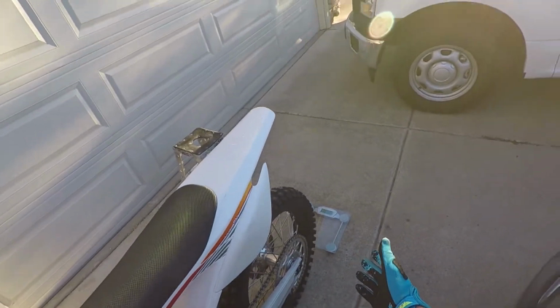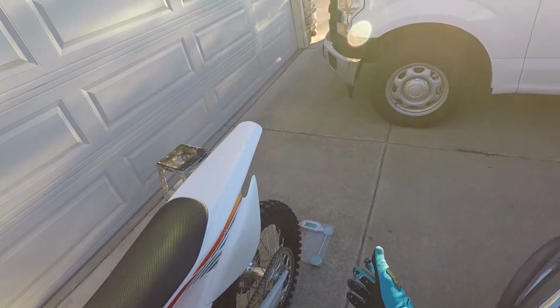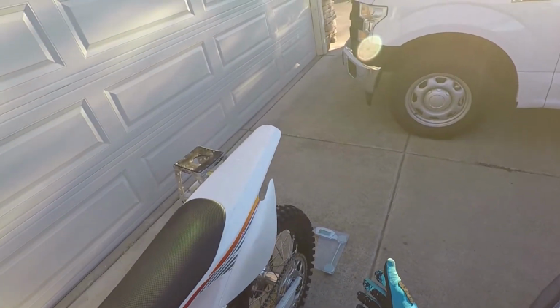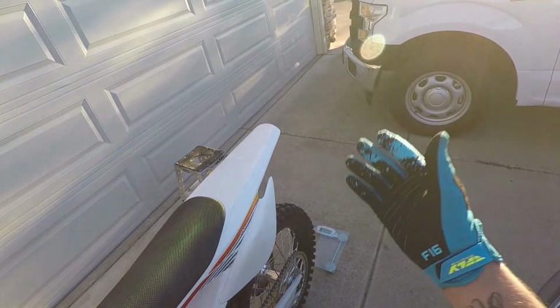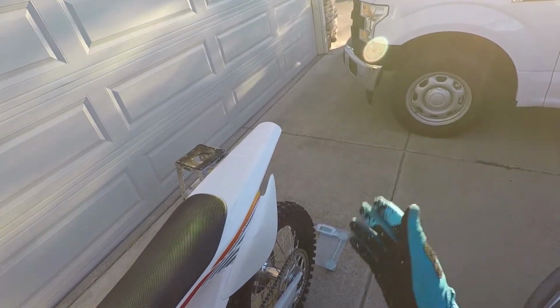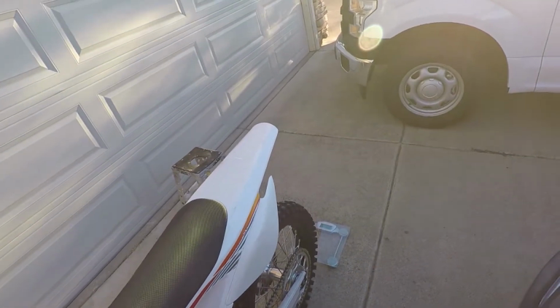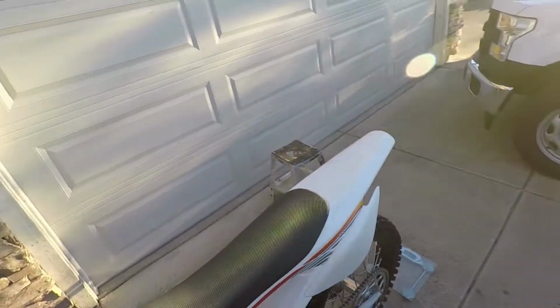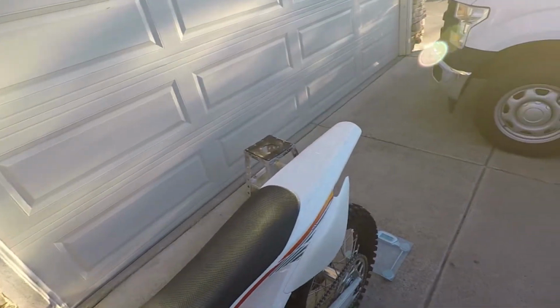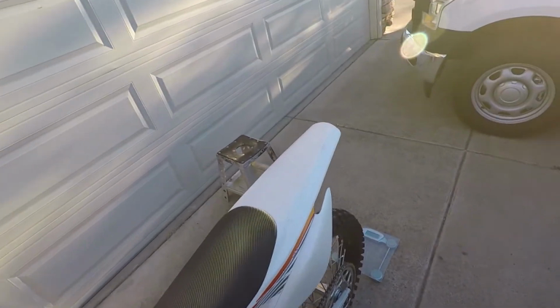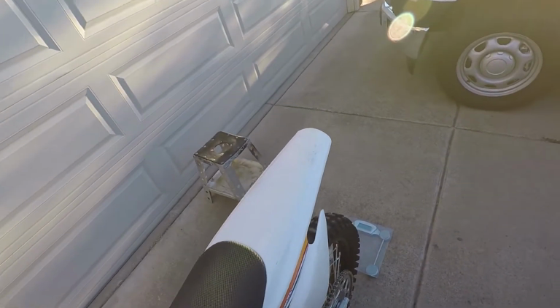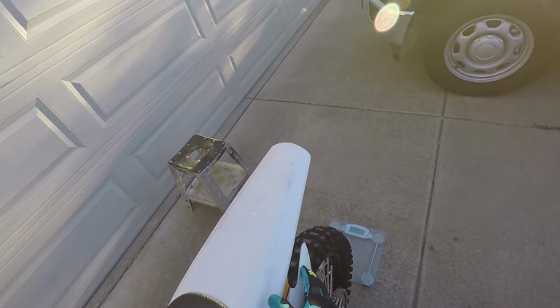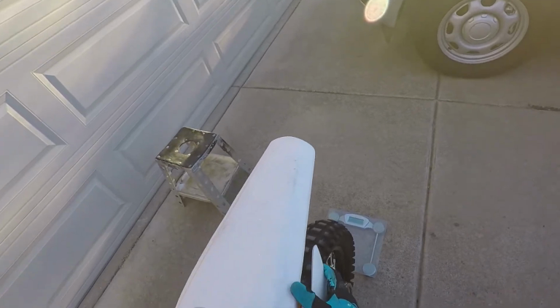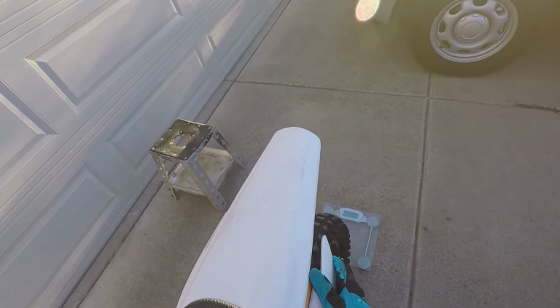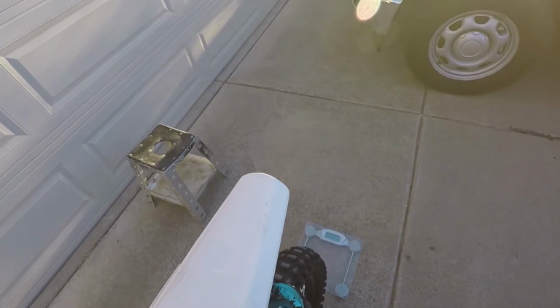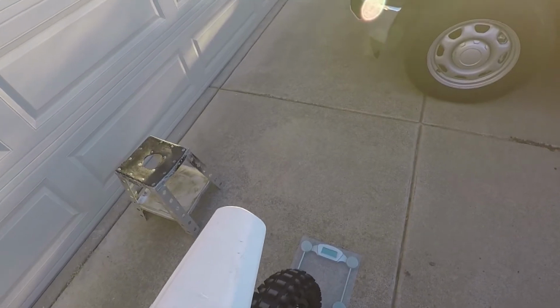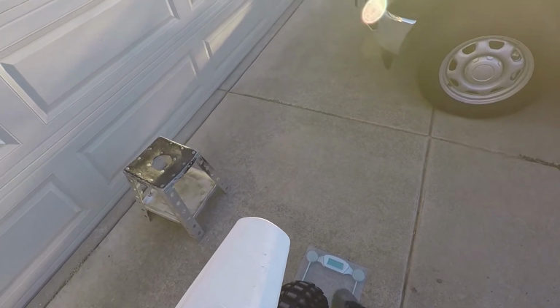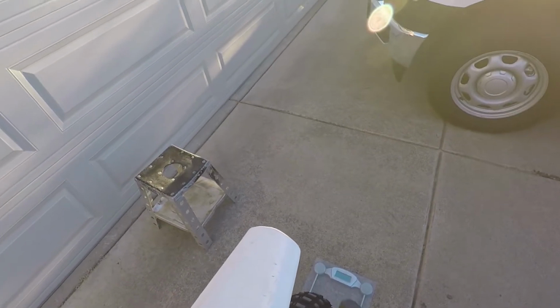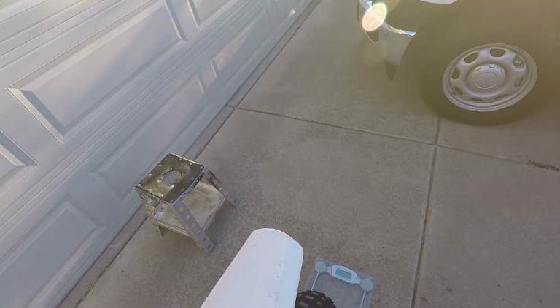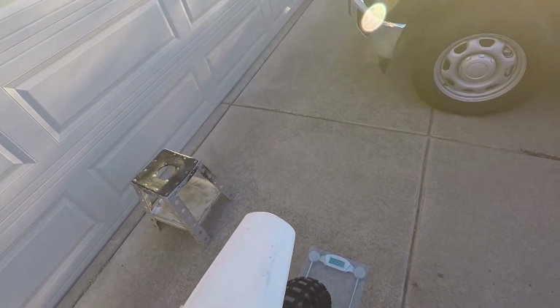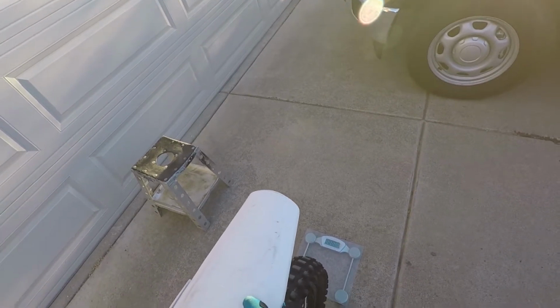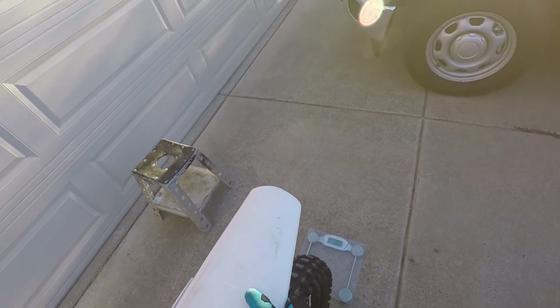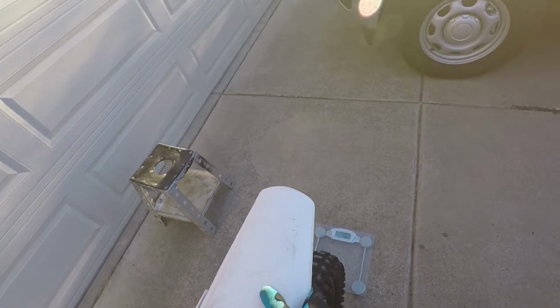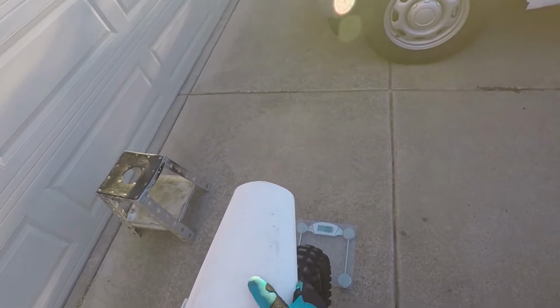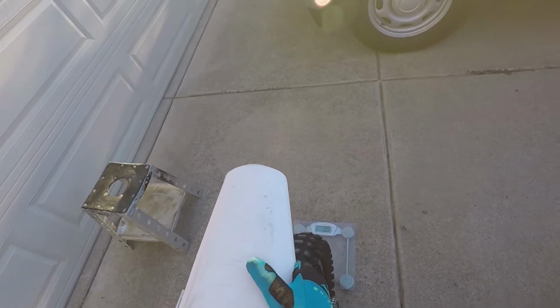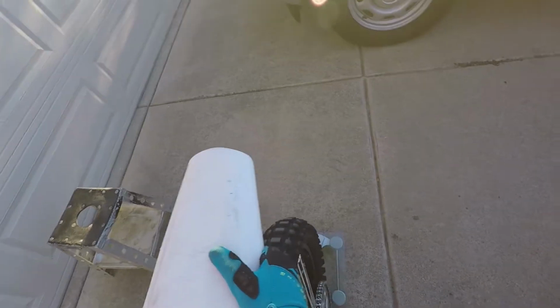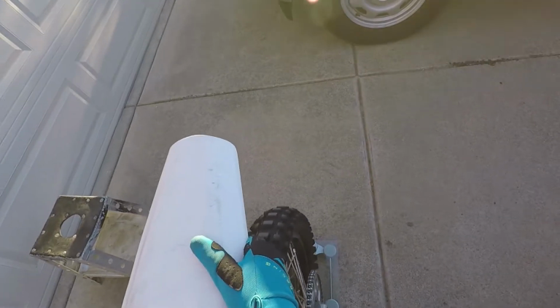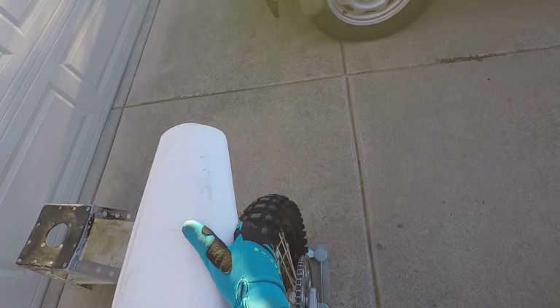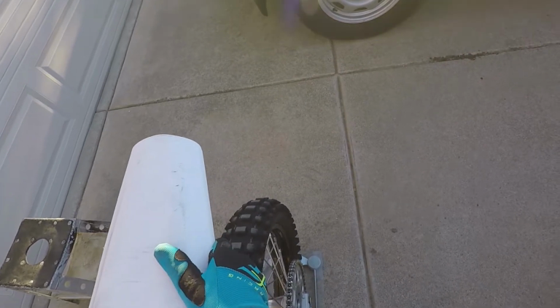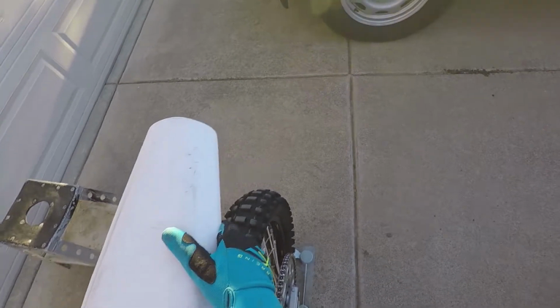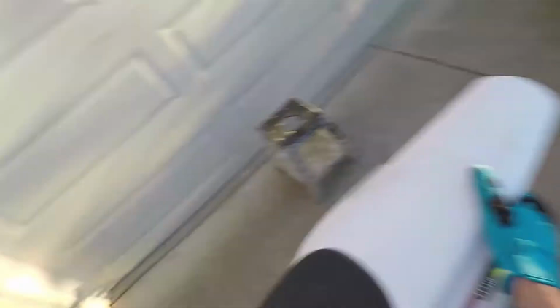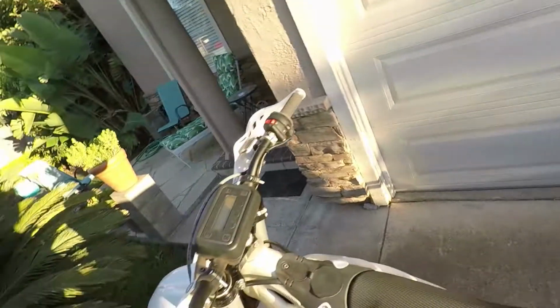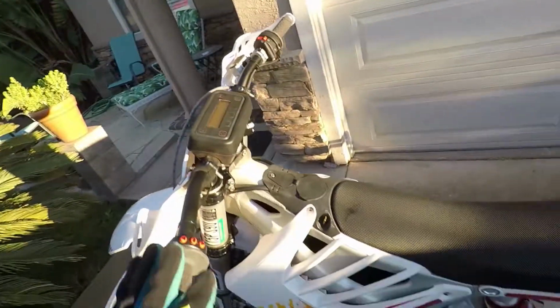So we got the scale on the back. Let's see how much weight's over this back tire. Turn it on, back this thing up, balance it.